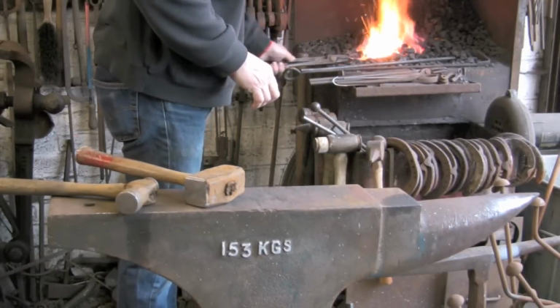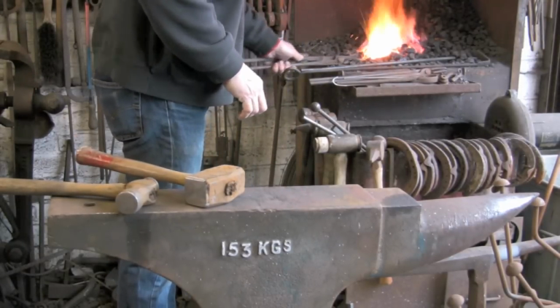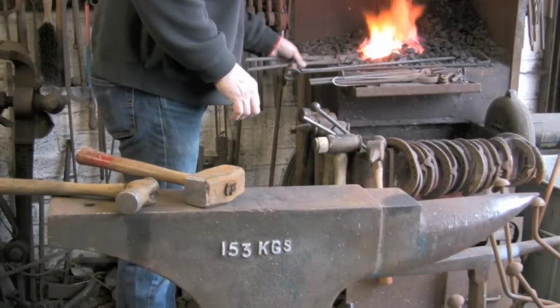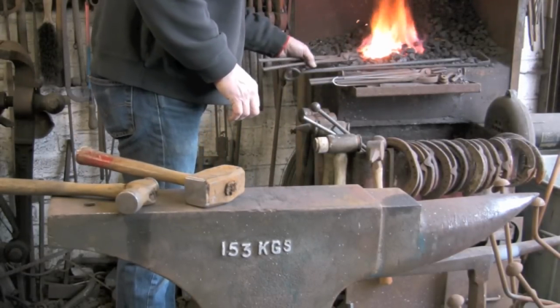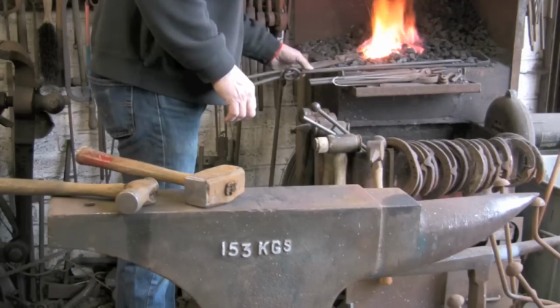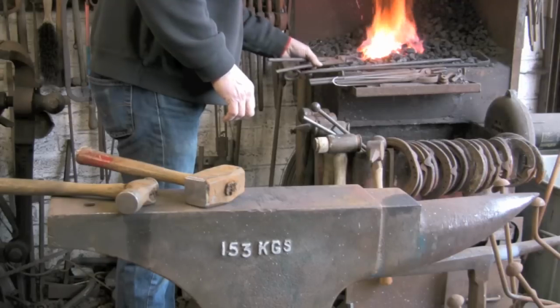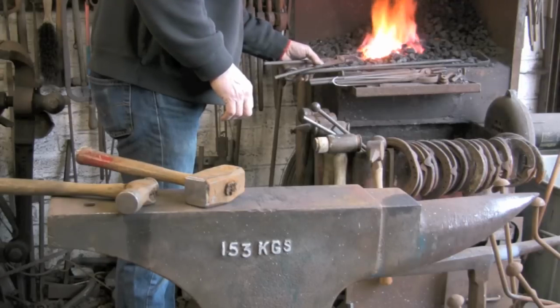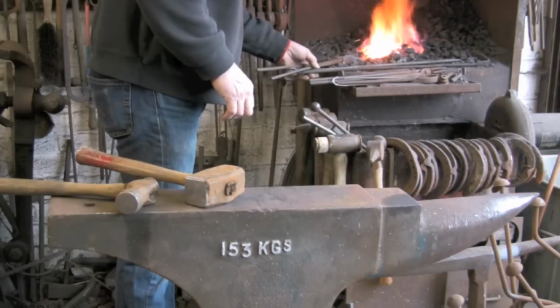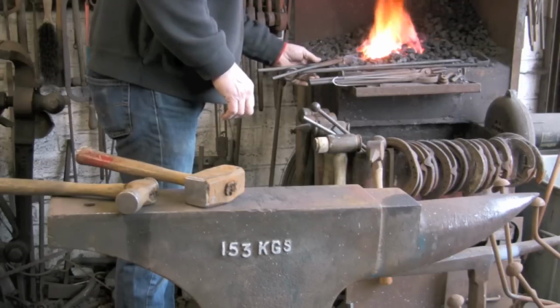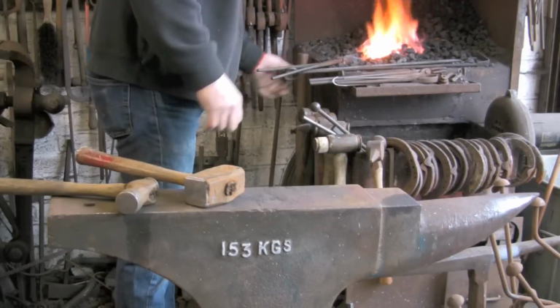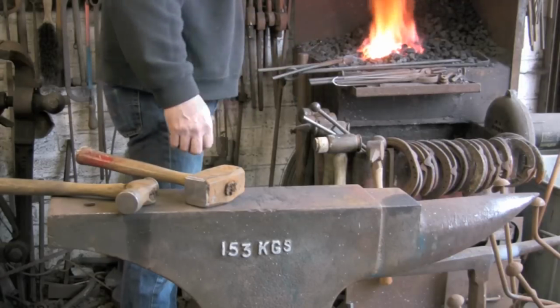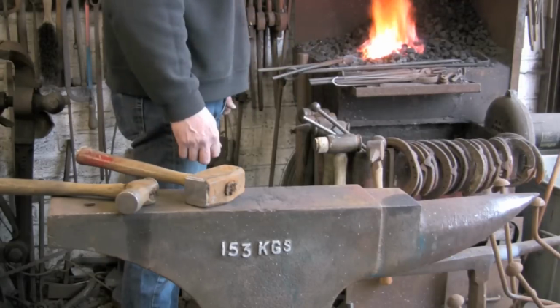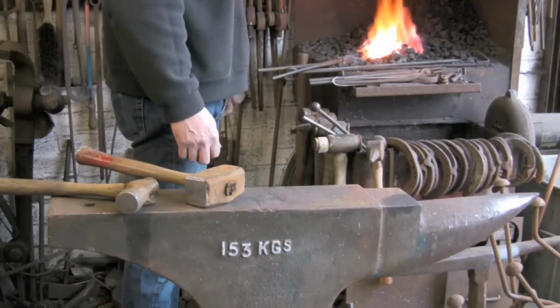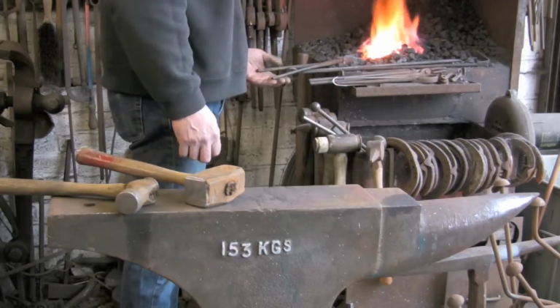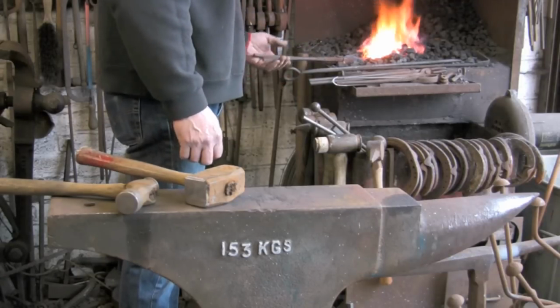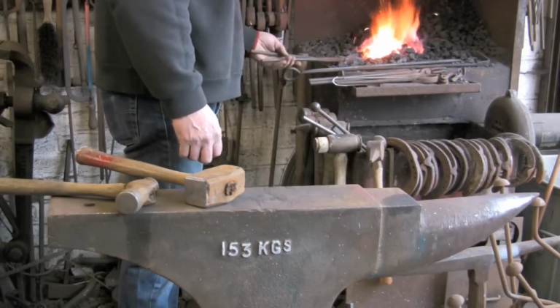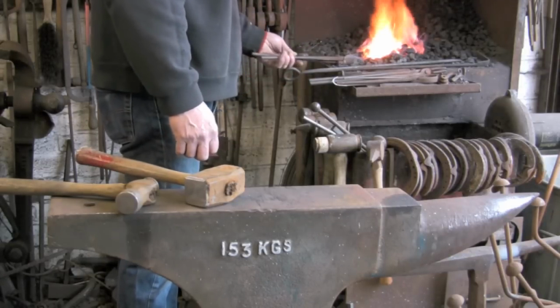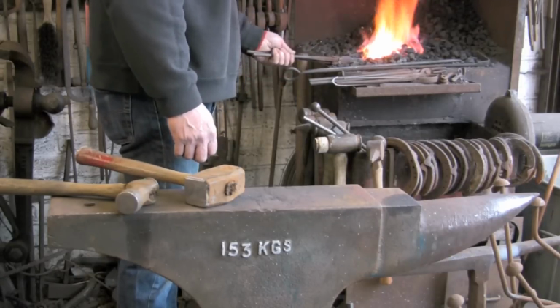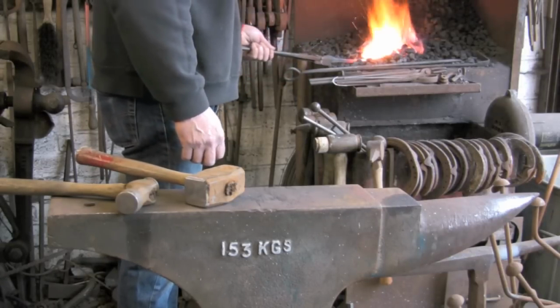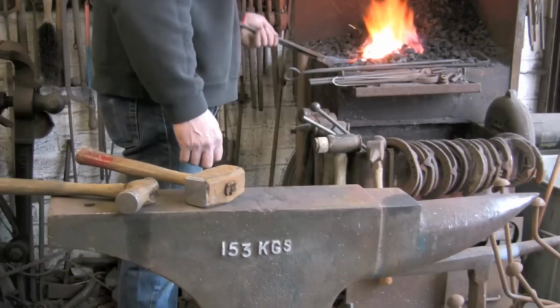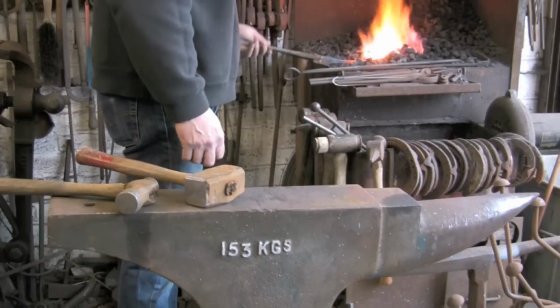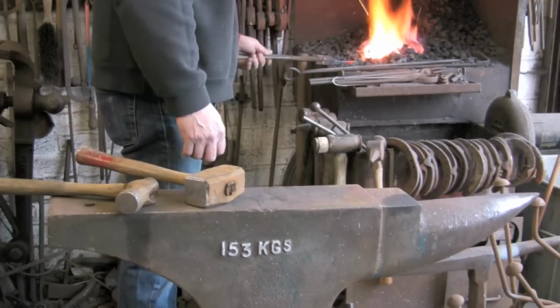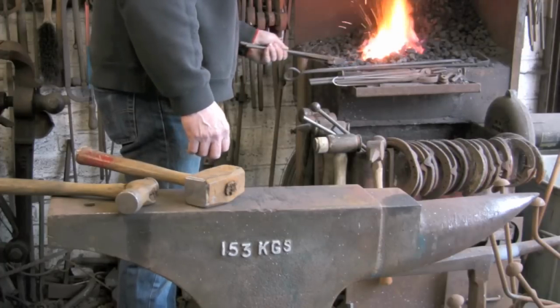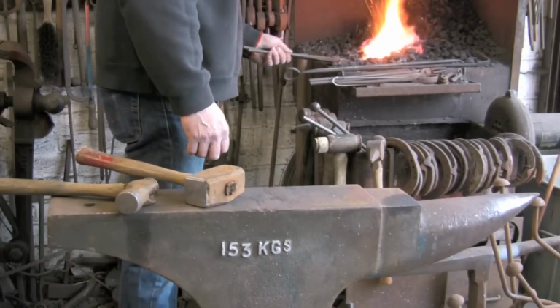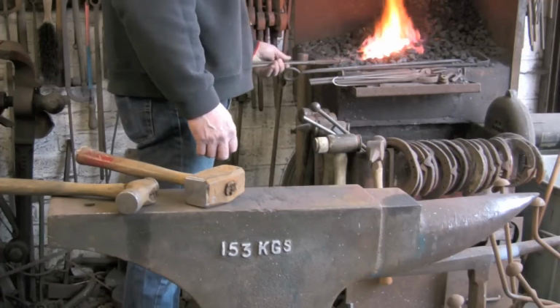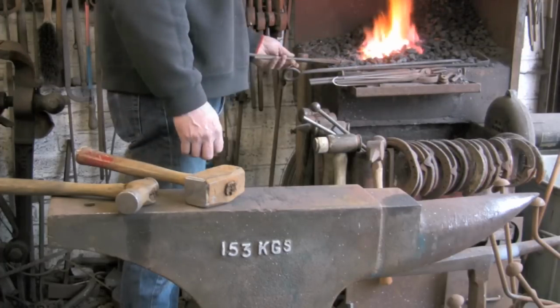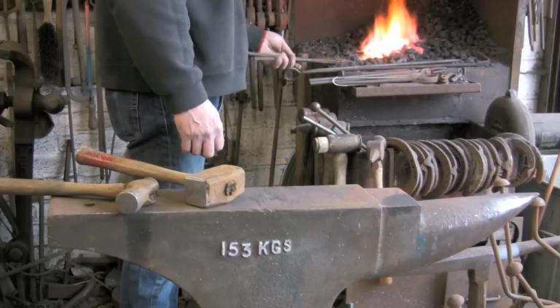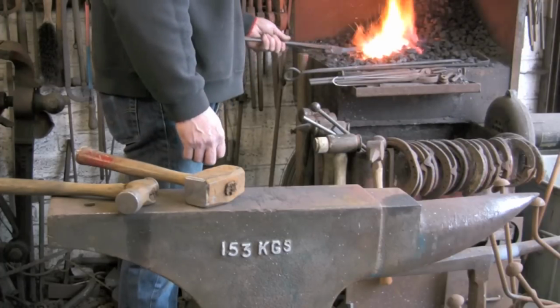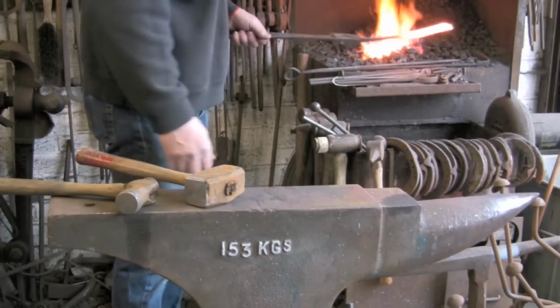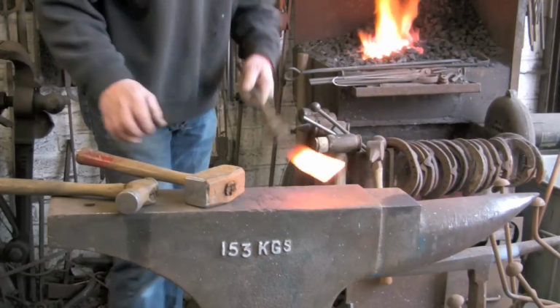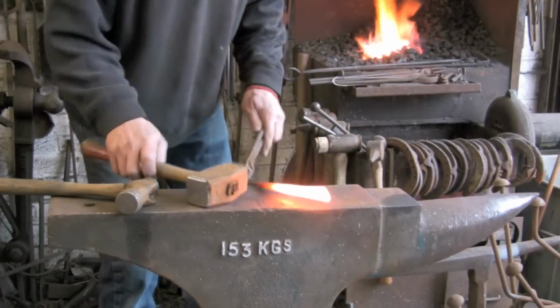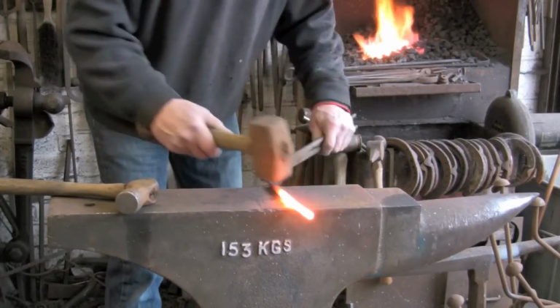So this is going to take a bit longer than it would do out of ordinary mild steel. I was going to do it out of mild steel for the first one but I thought if it turns out alright it will look quite nice polished.